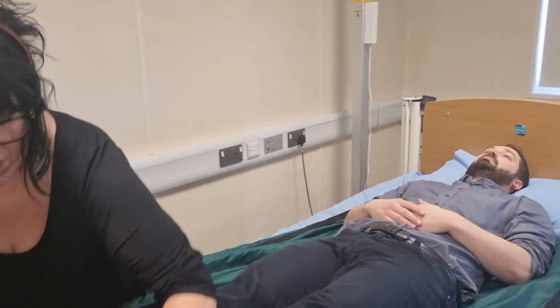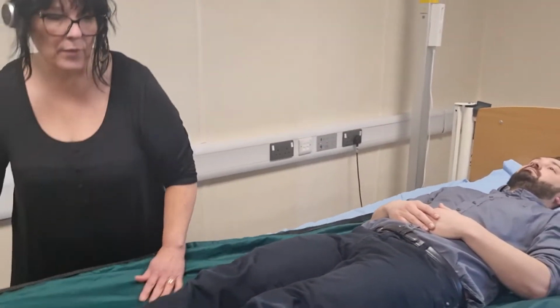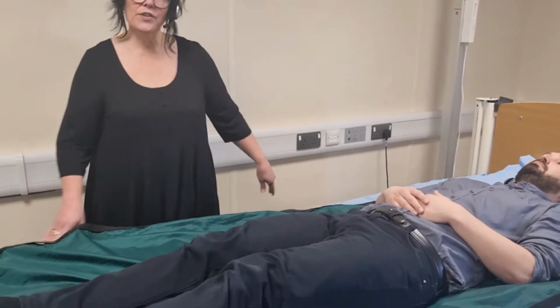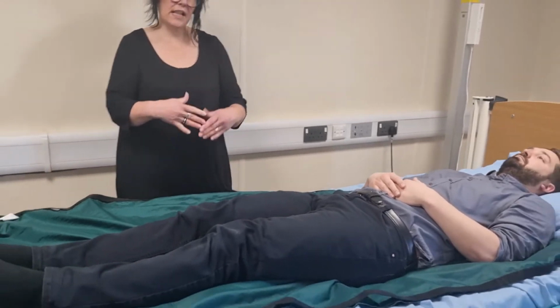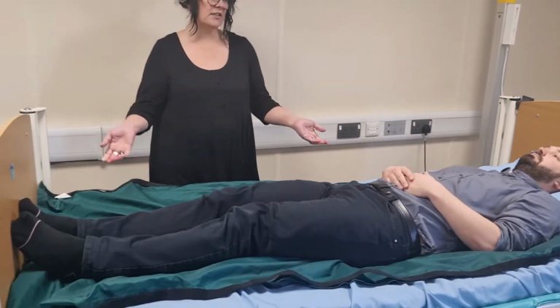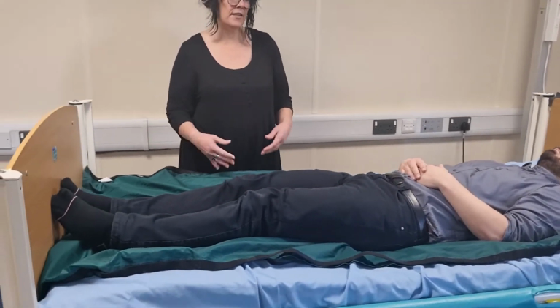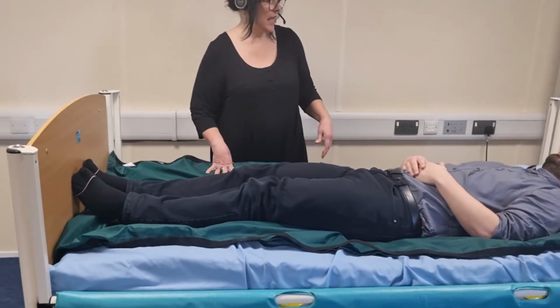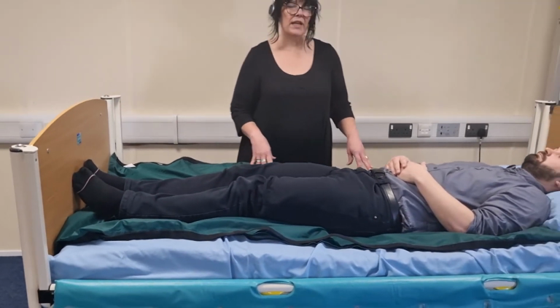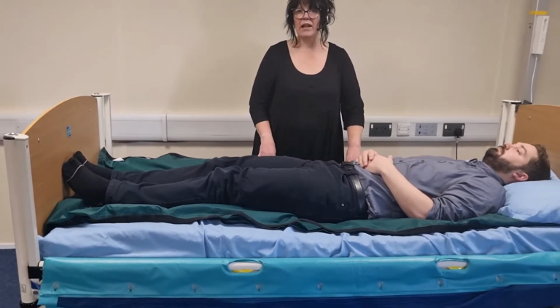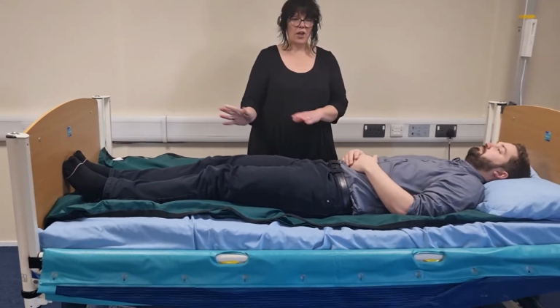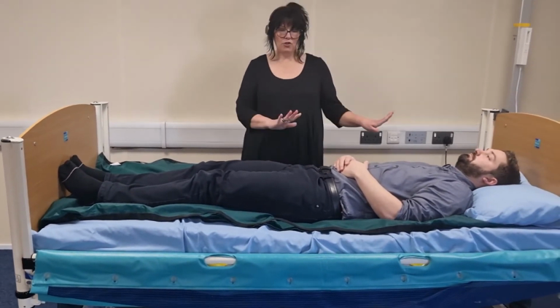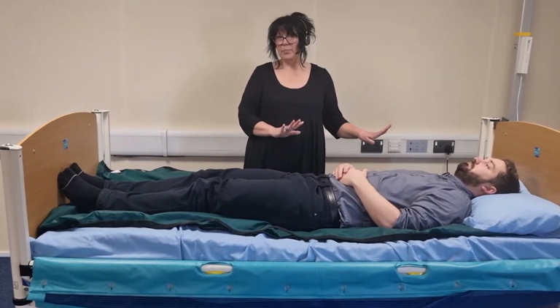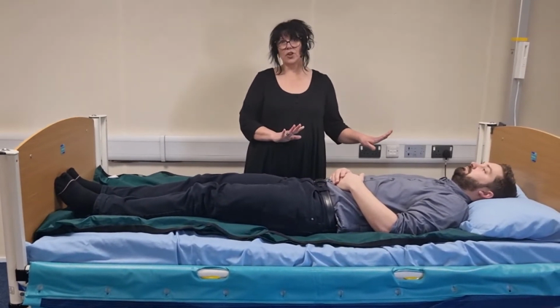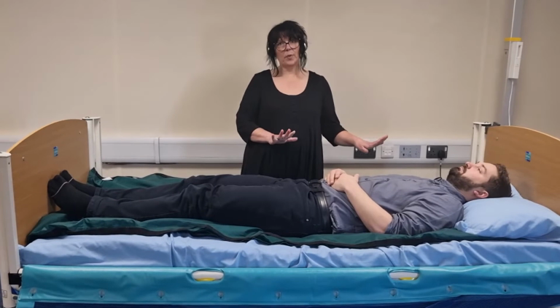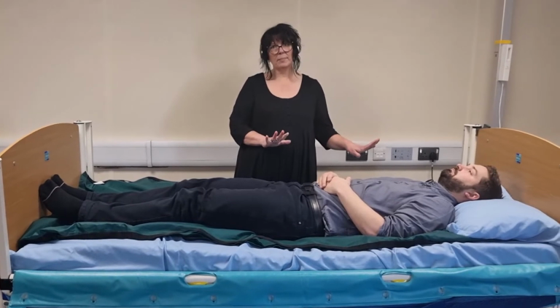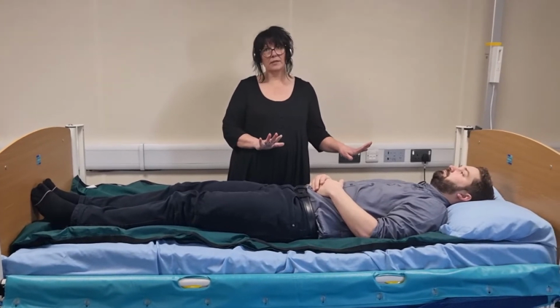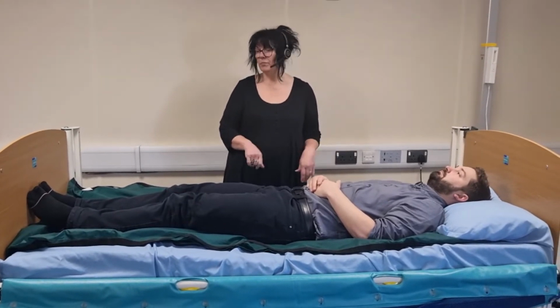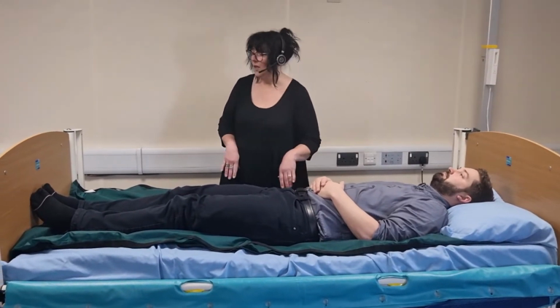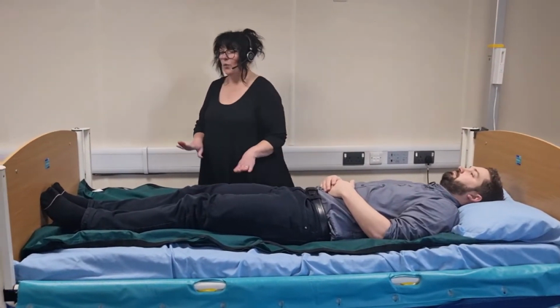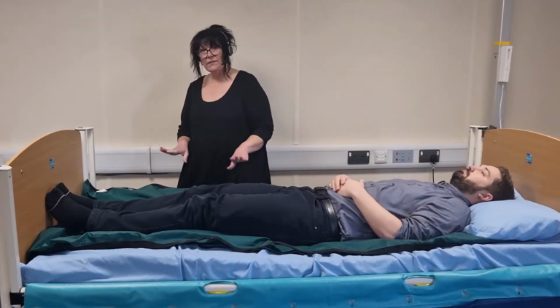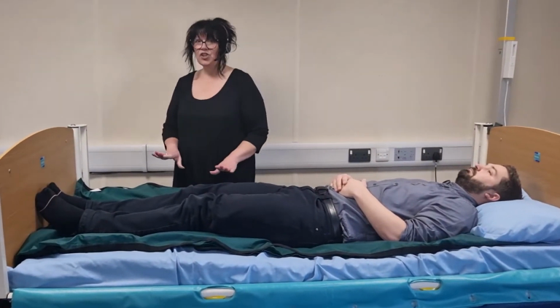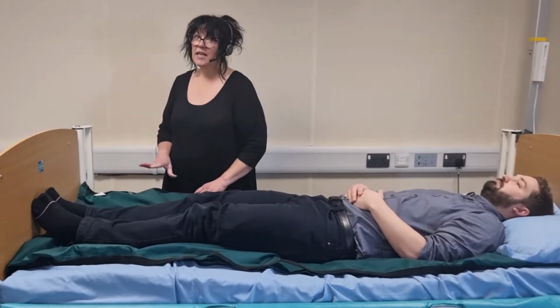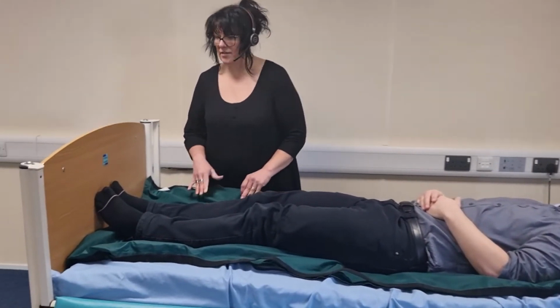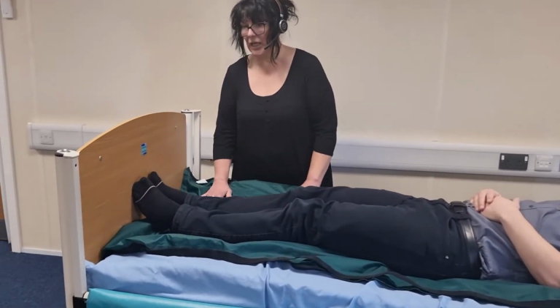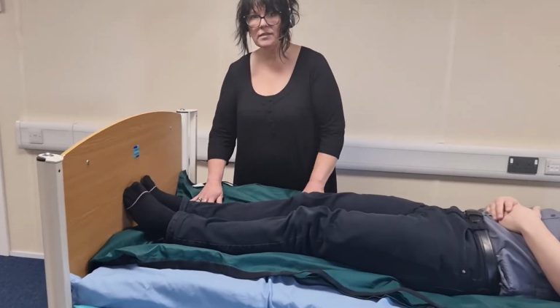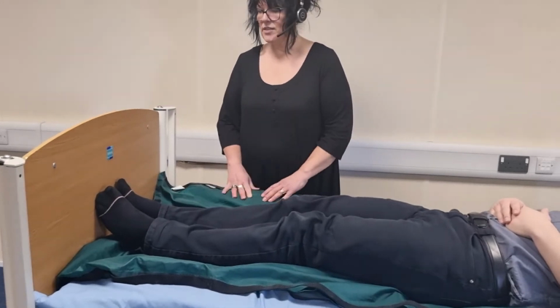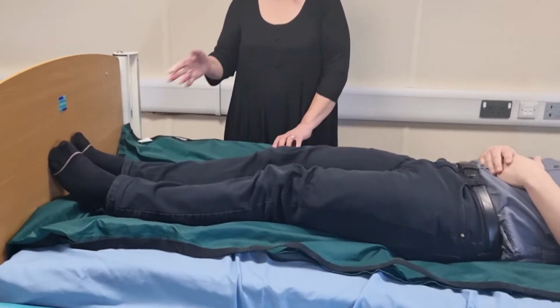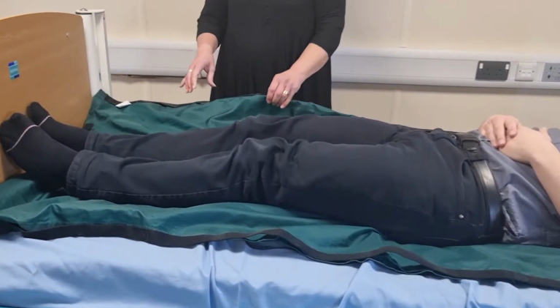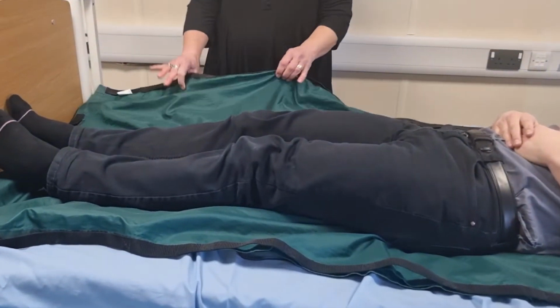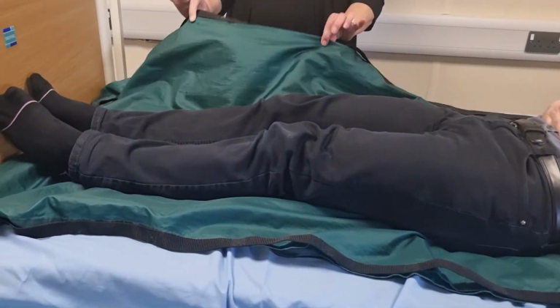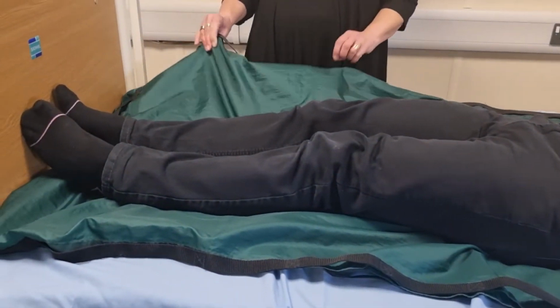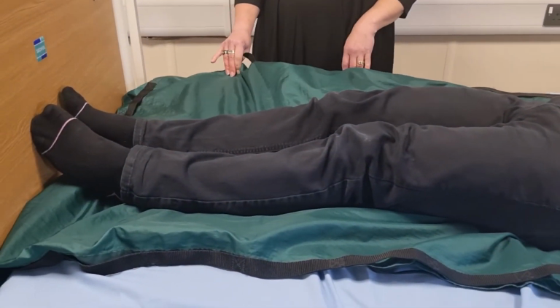The slide sheets are now fitted and we're ready to reposition the person in bed. We don't leave slide sheets in place, so once we've repositioned we need to remove them.